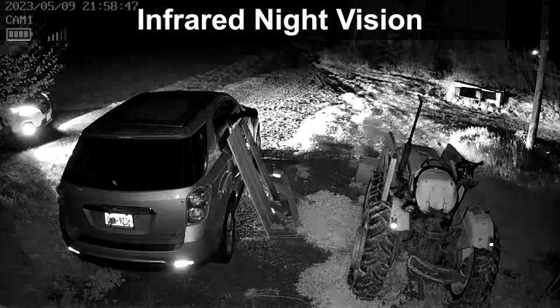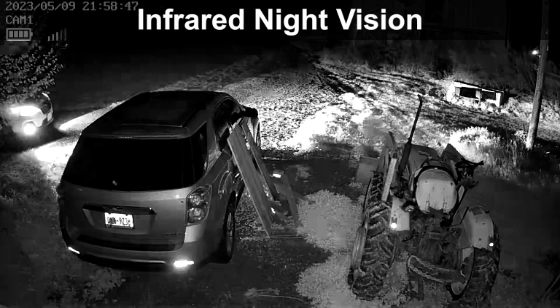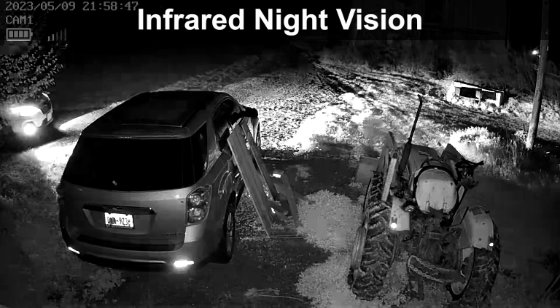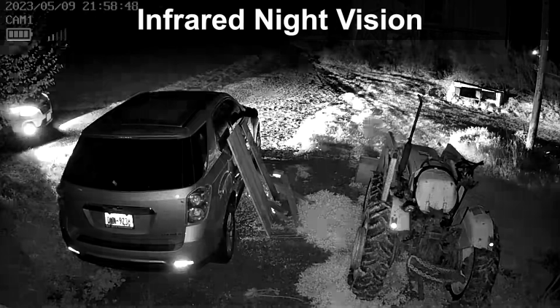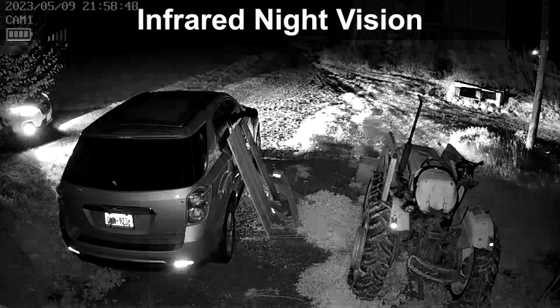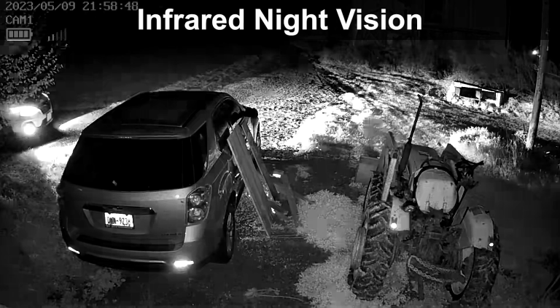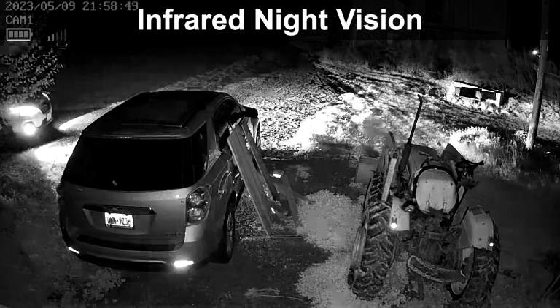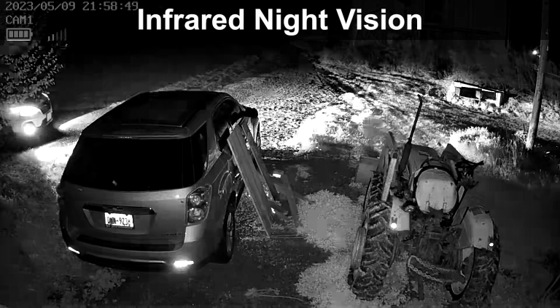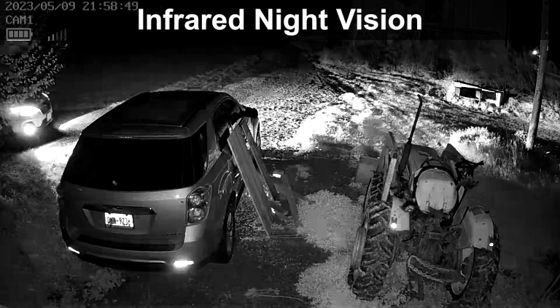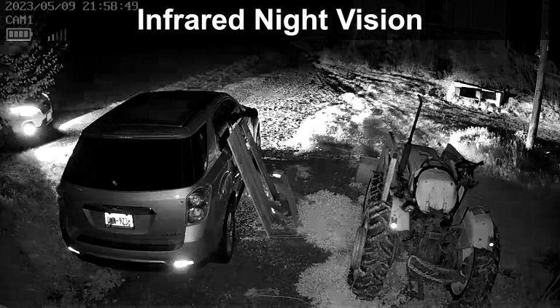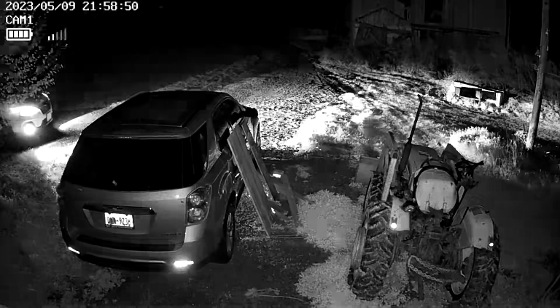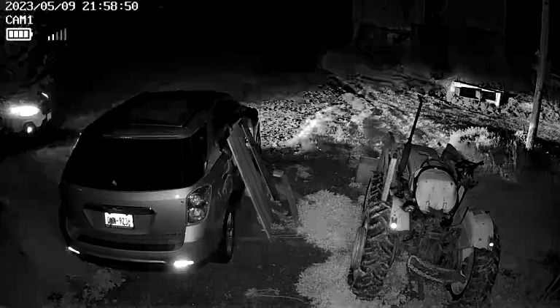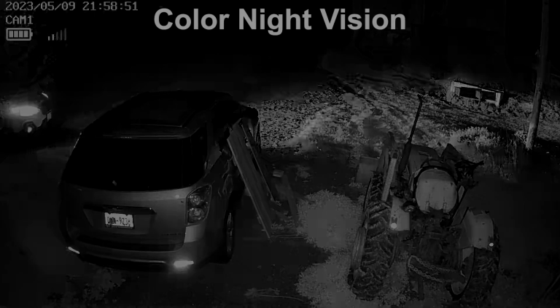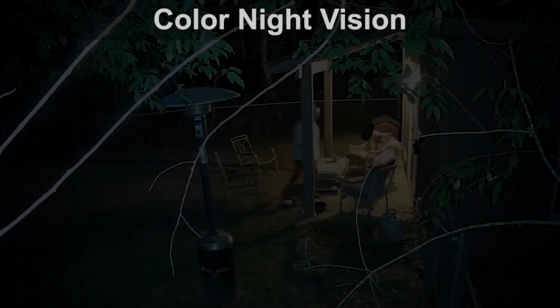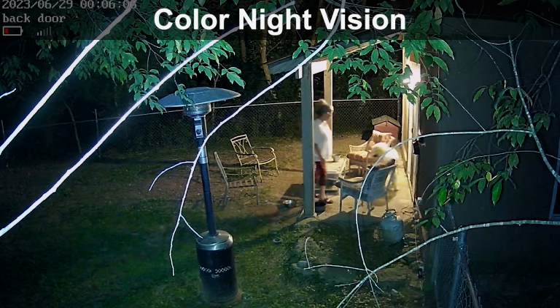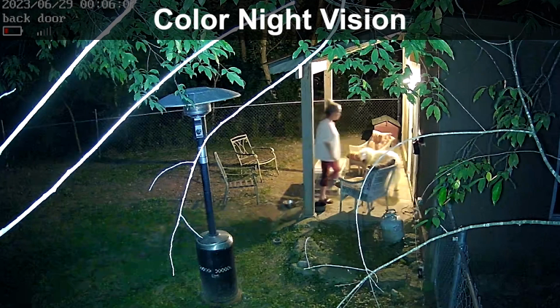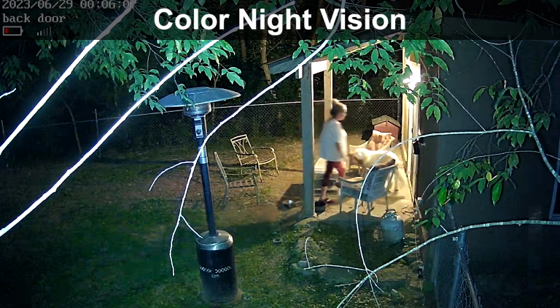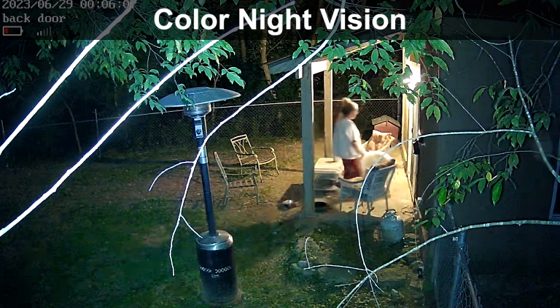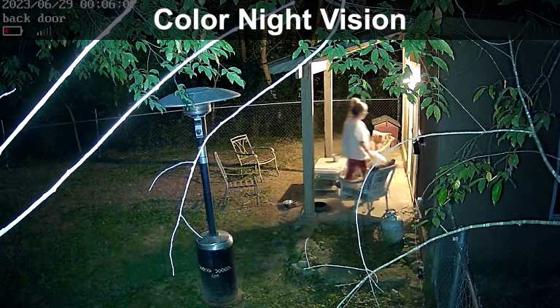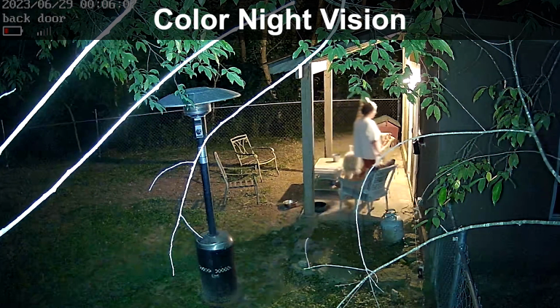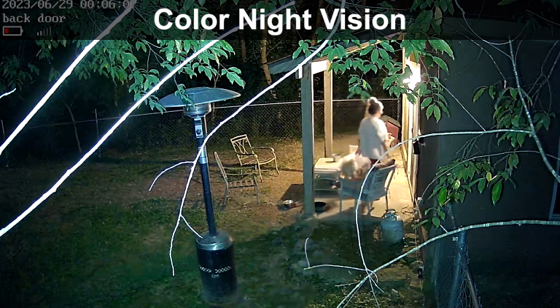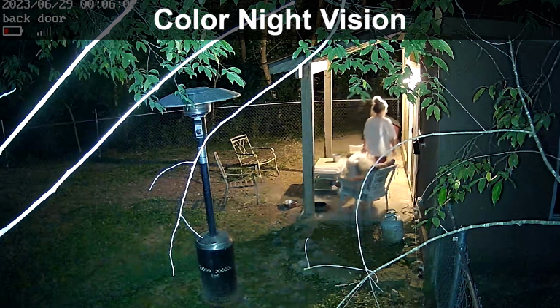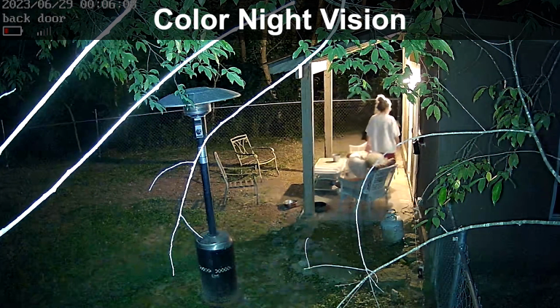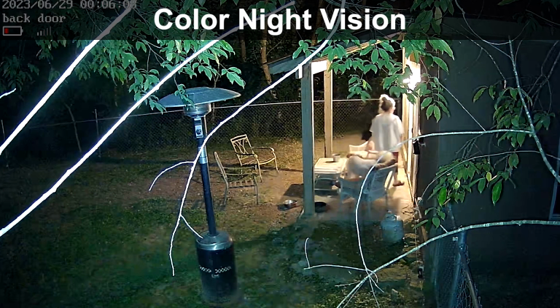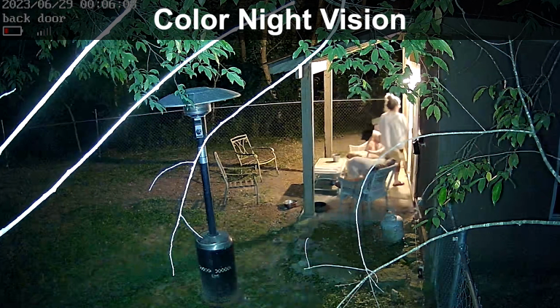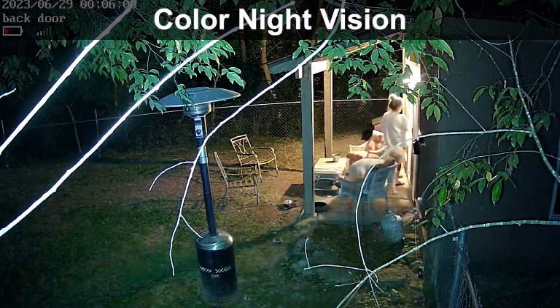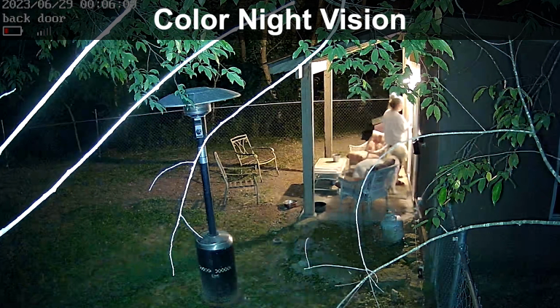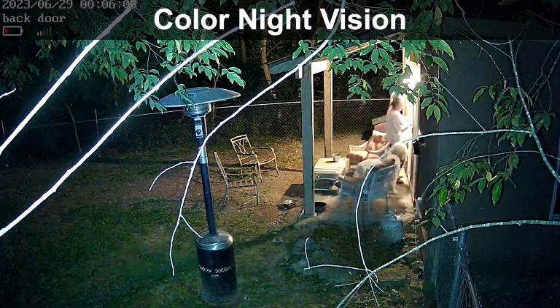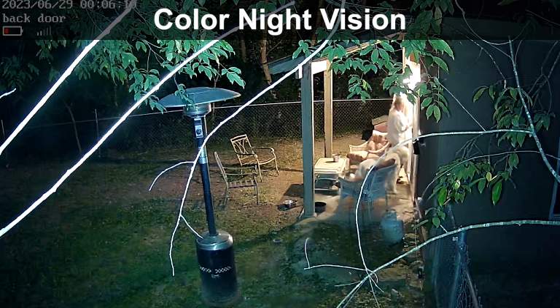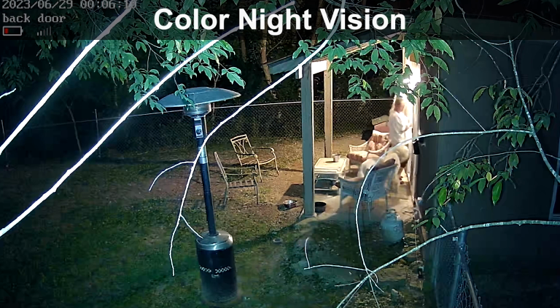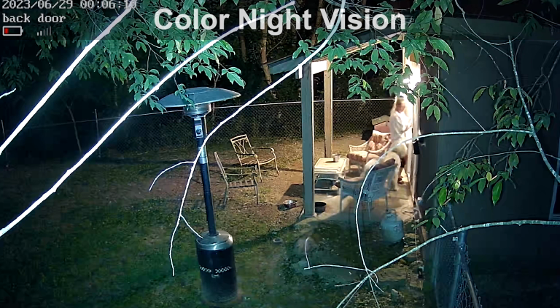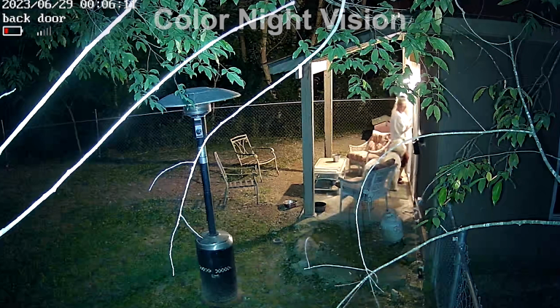At night, the built-in spotlights allow the cameras to record in full color. This brings more visual detail to help identify people and cars than black and white videos.